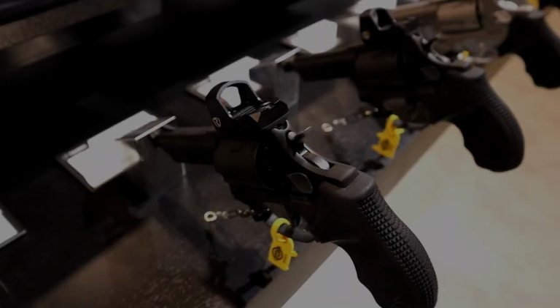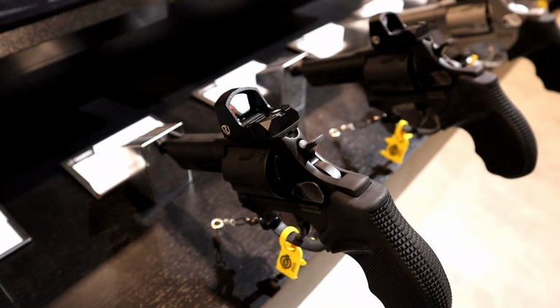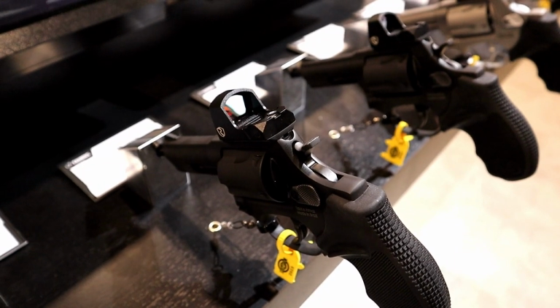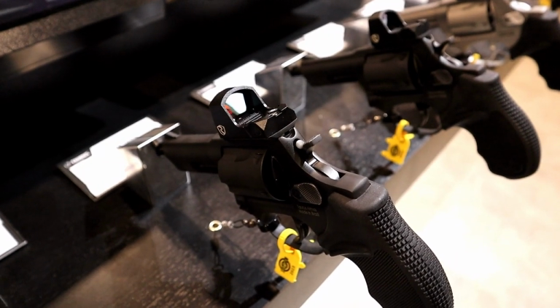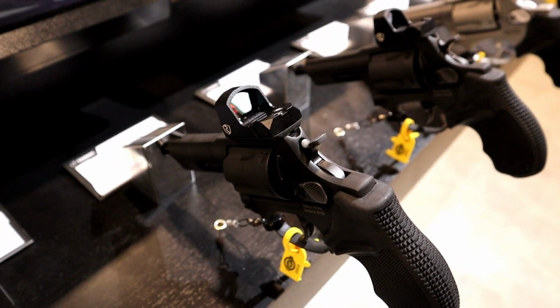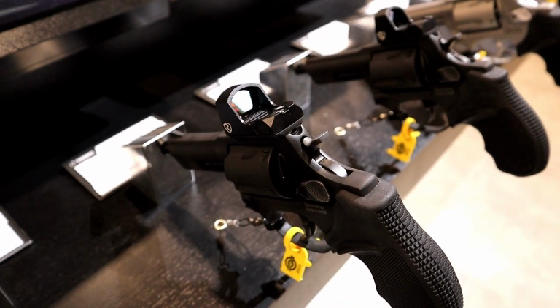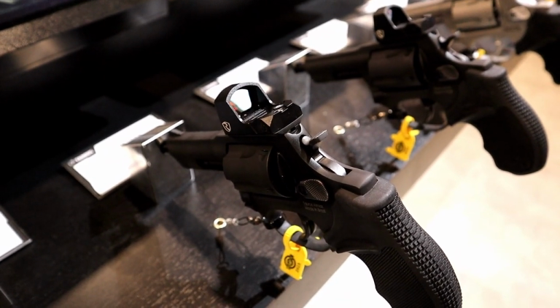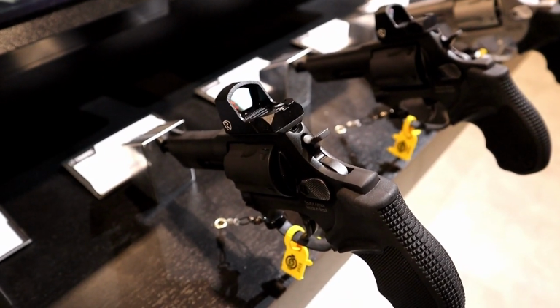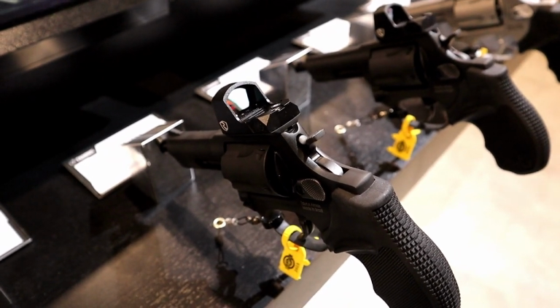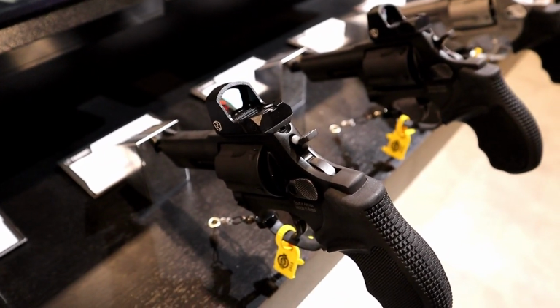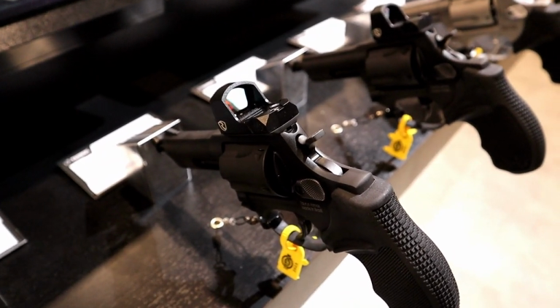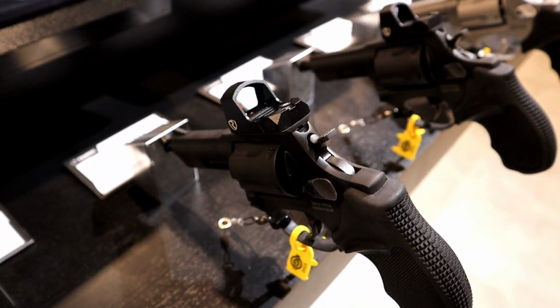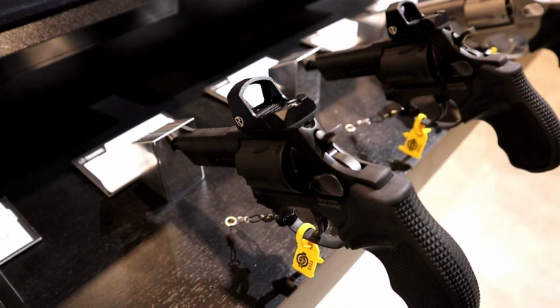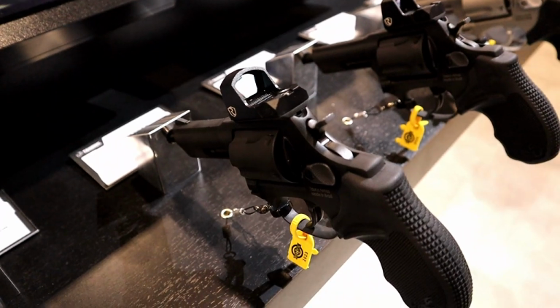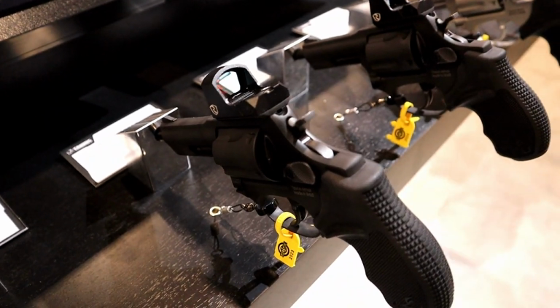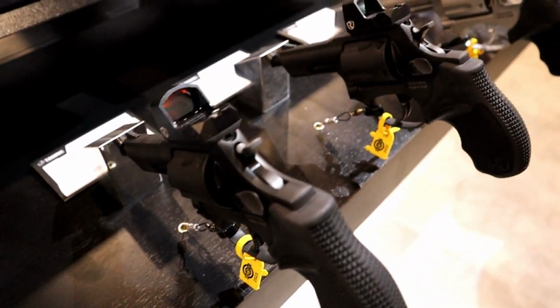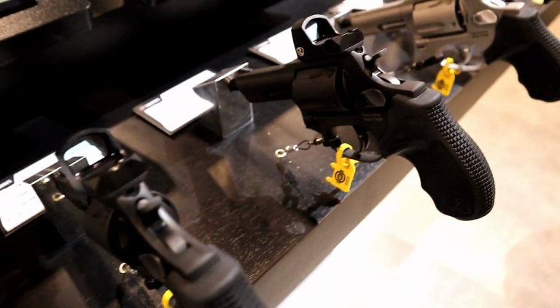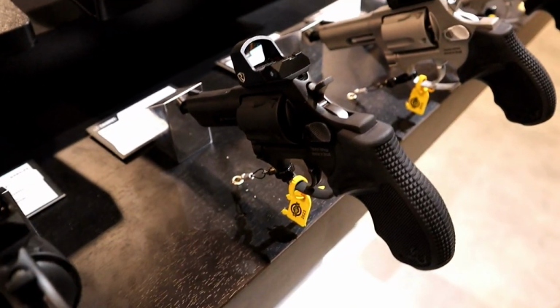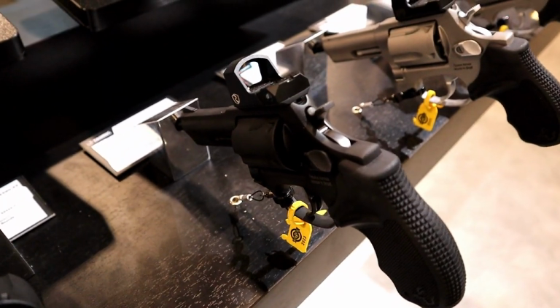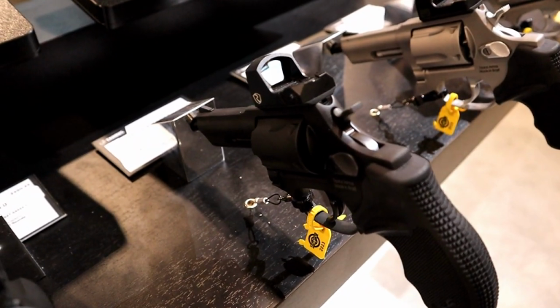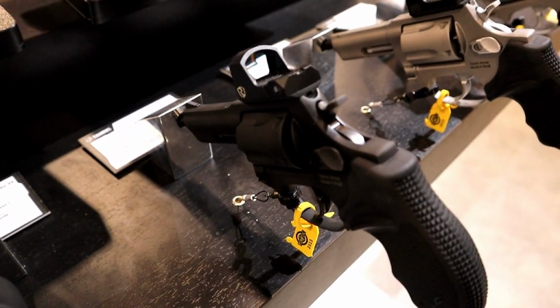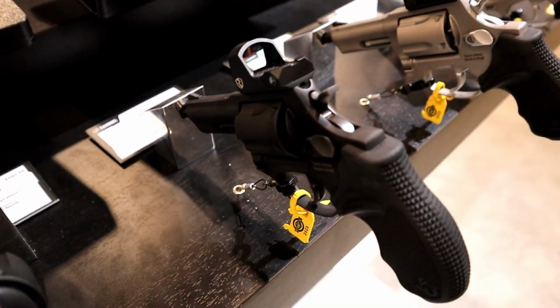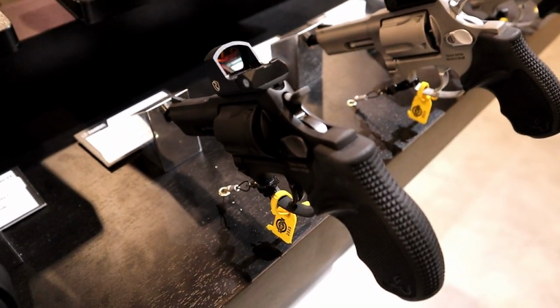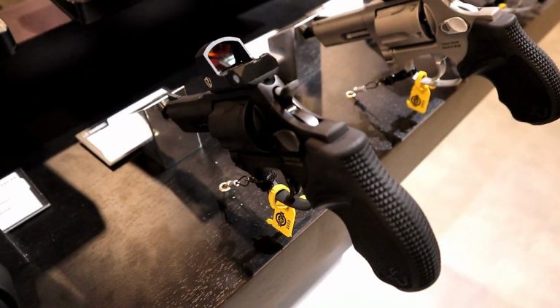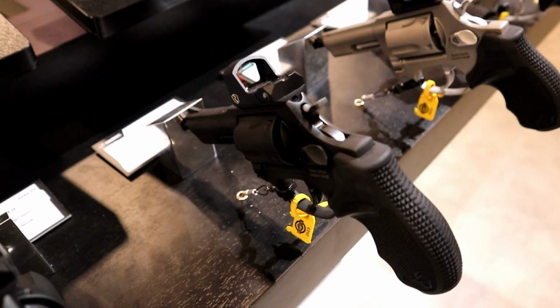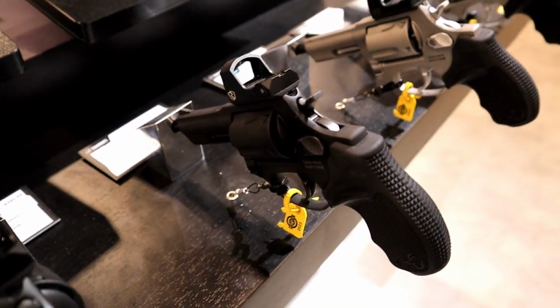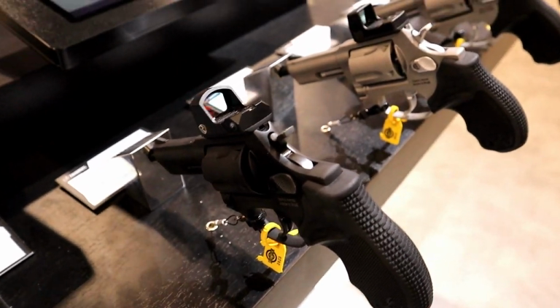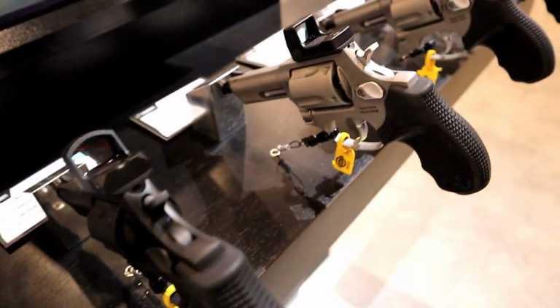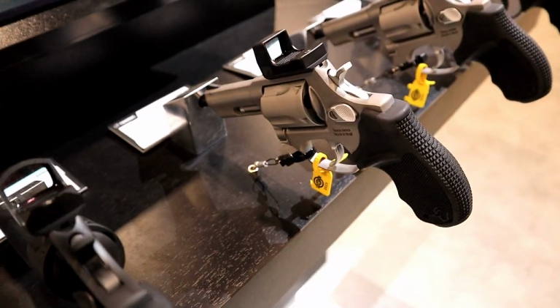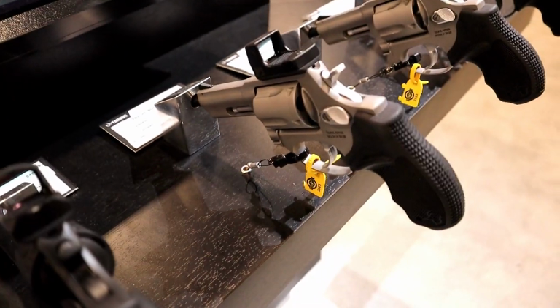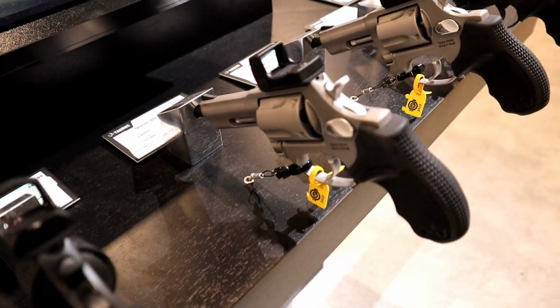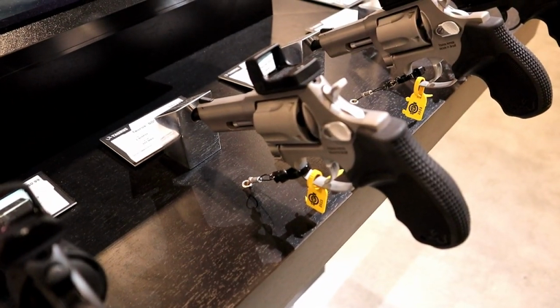Hey there friends, thanks for checking in. You're looking at the new Taurus 605 Toro. It's a 5-shot 357 Magnum that is now available optics ready.